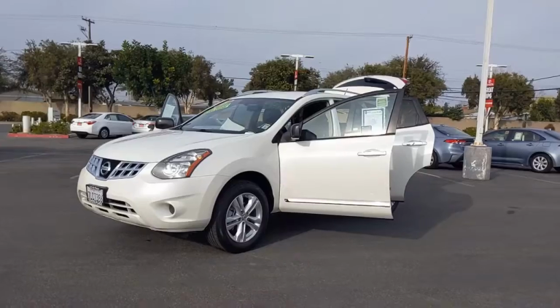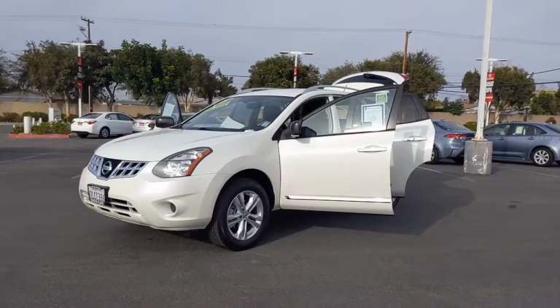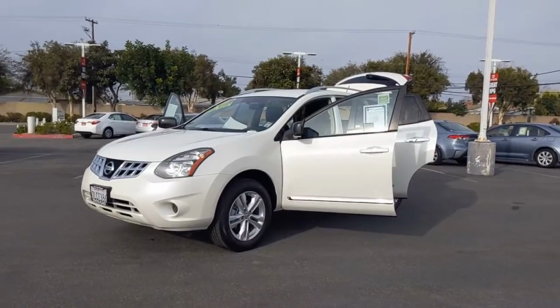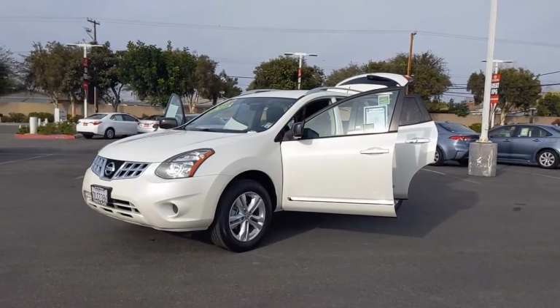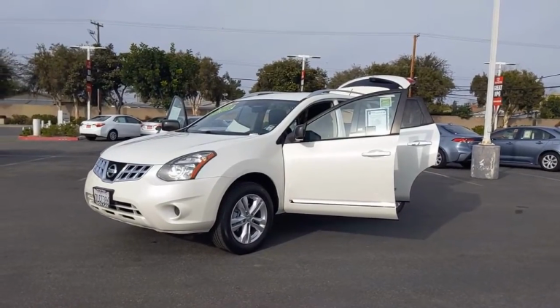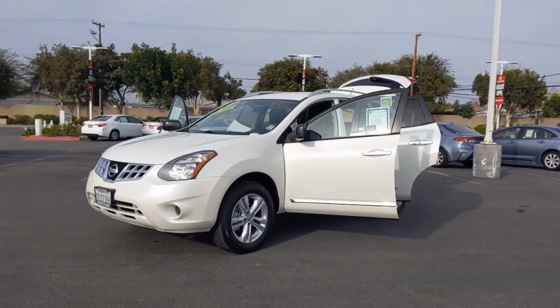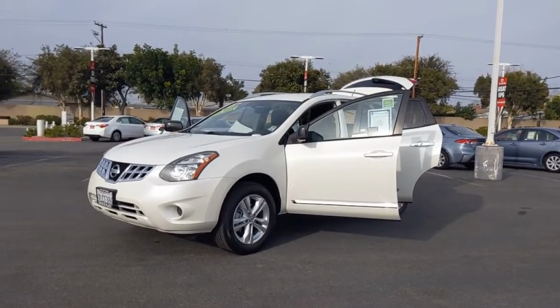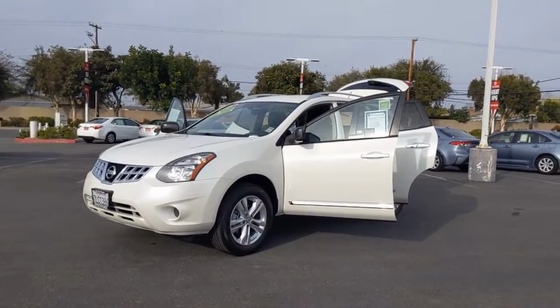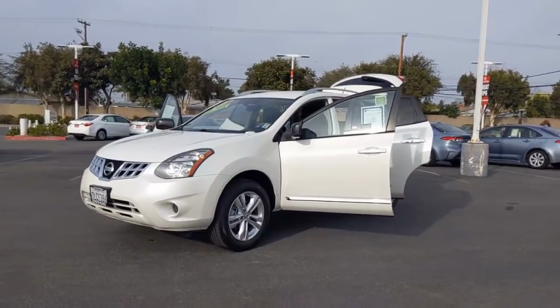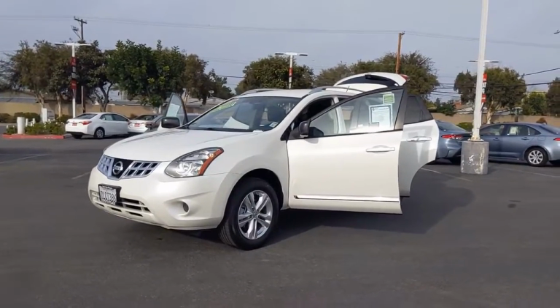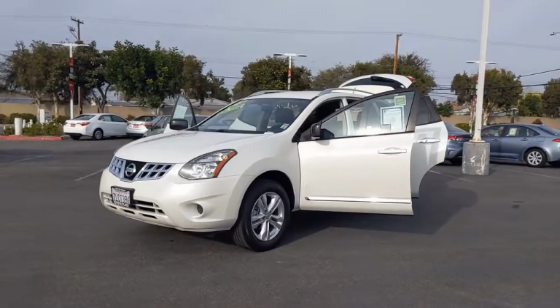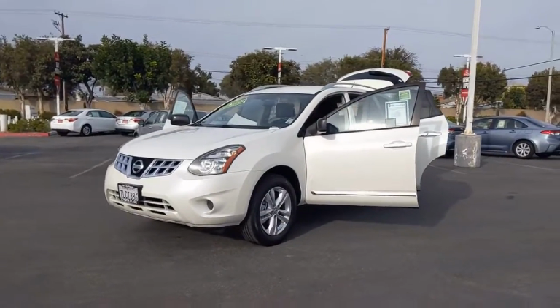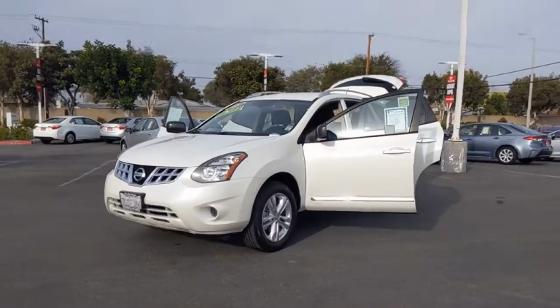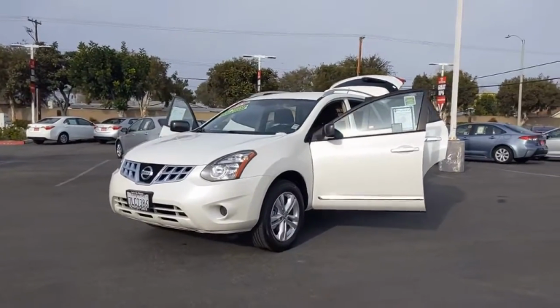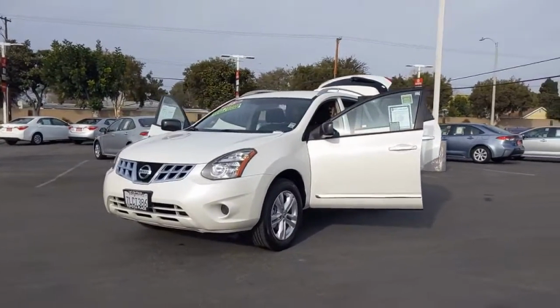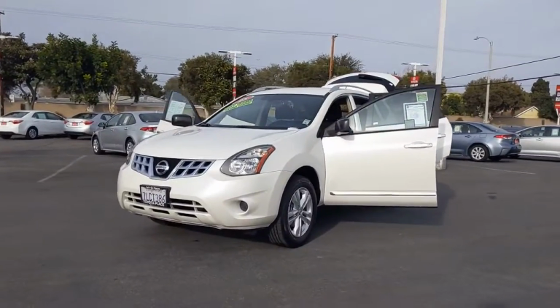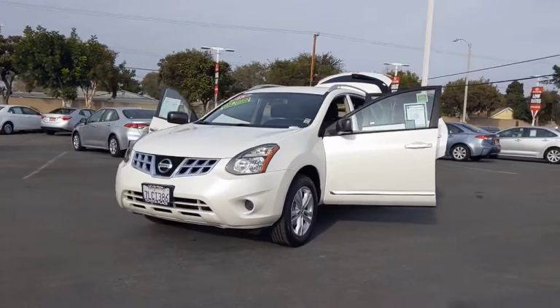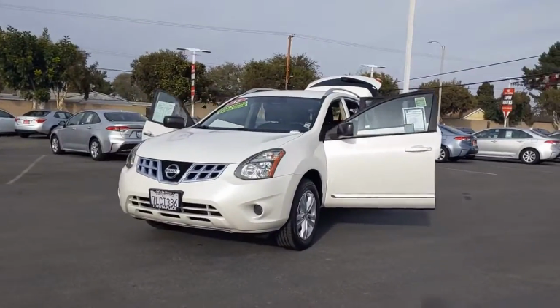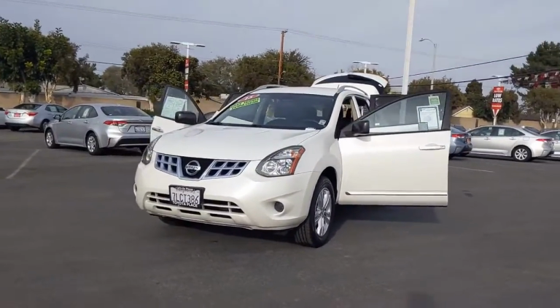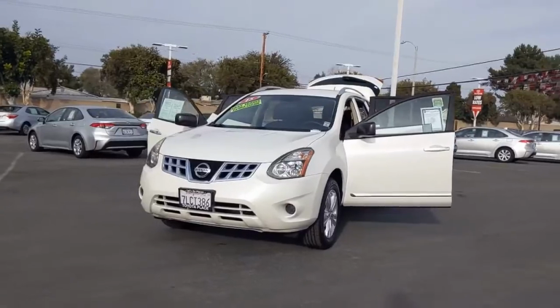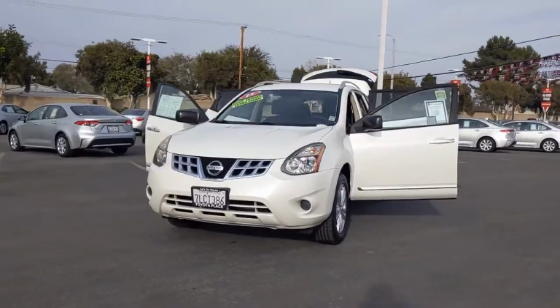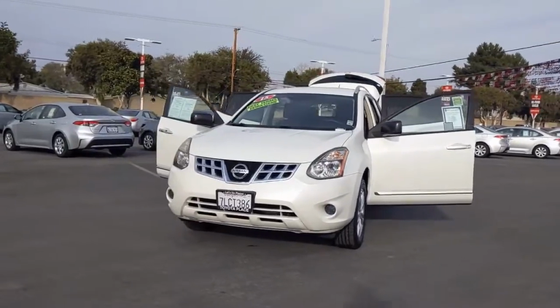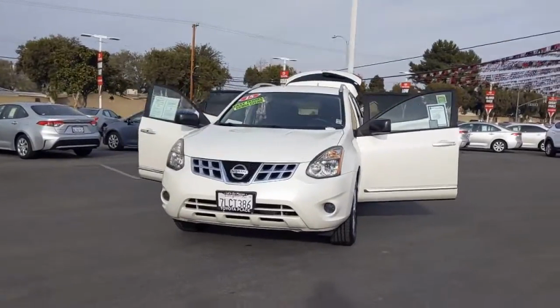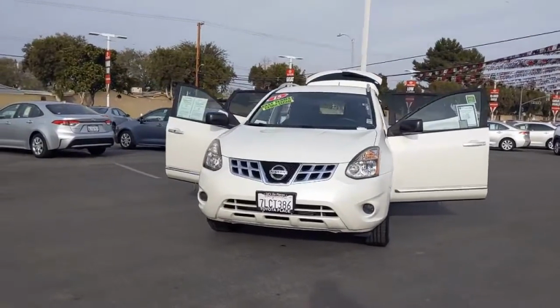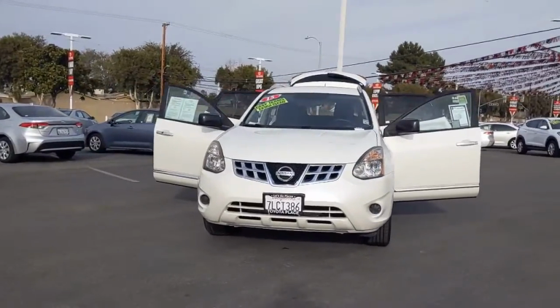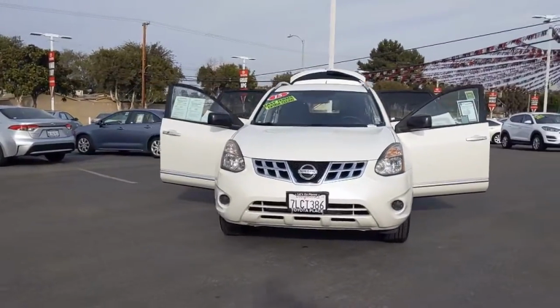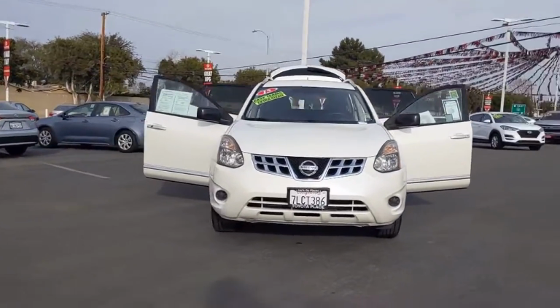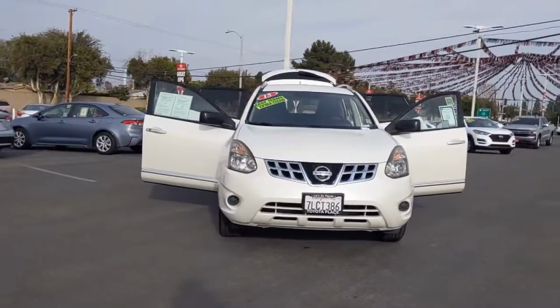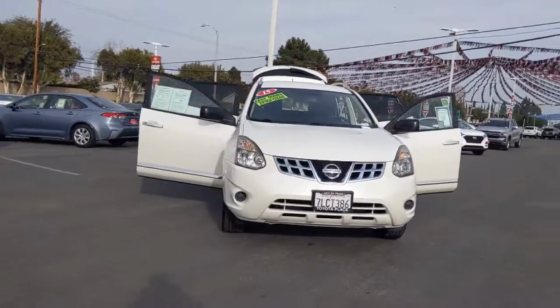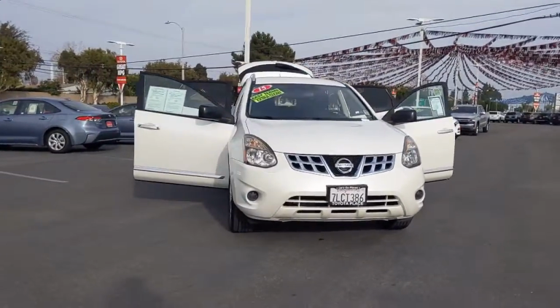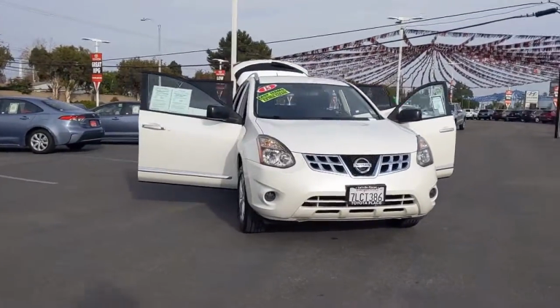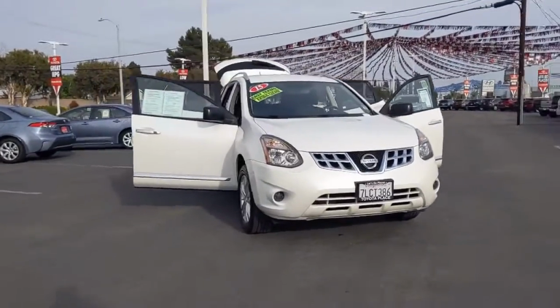Check out this 2015 Nissan Rogue. With less than 90,000 miles on the odometer, this vehicle provides excellent value.